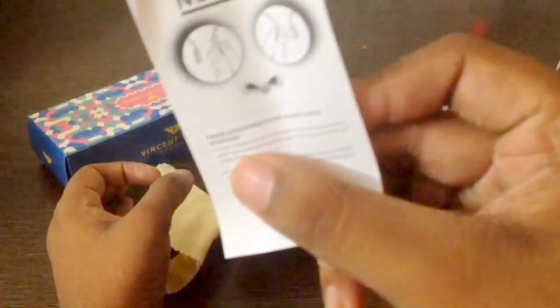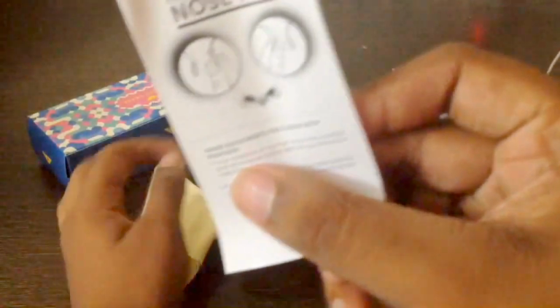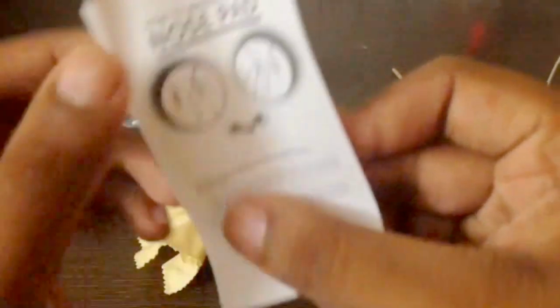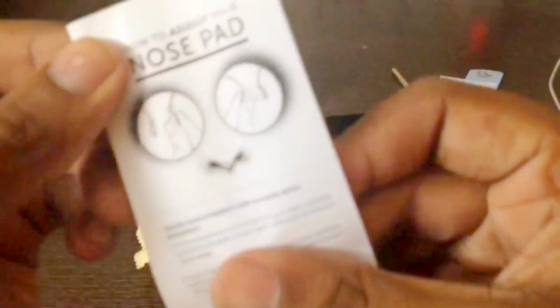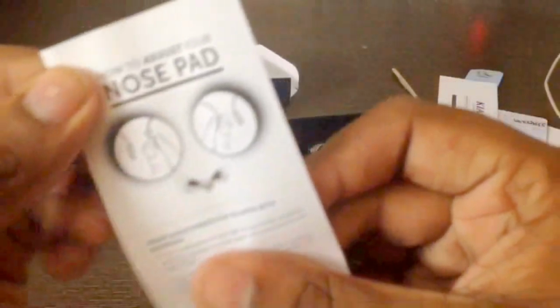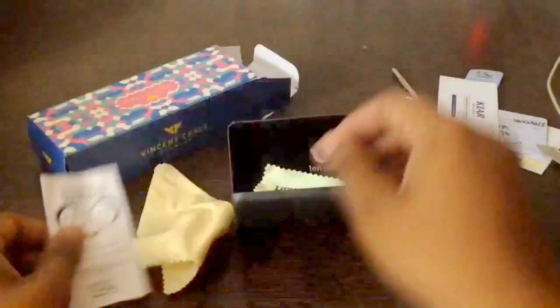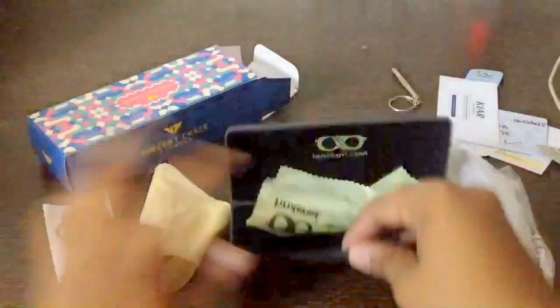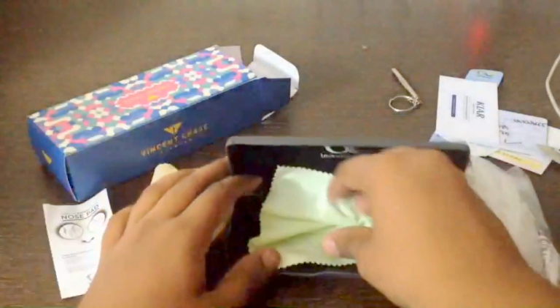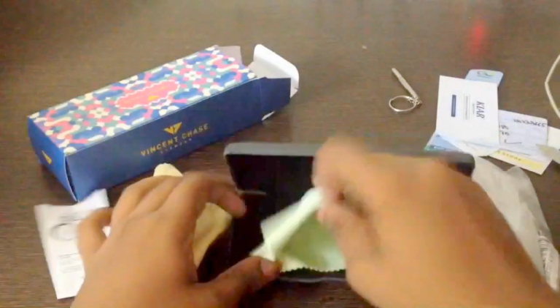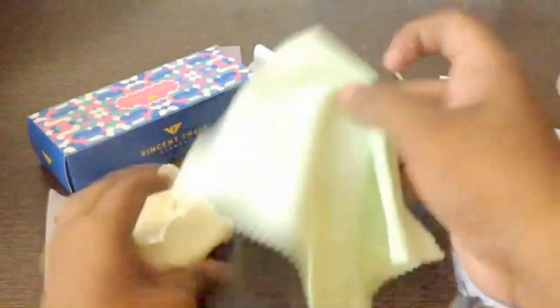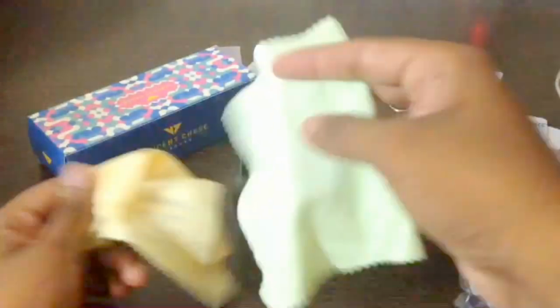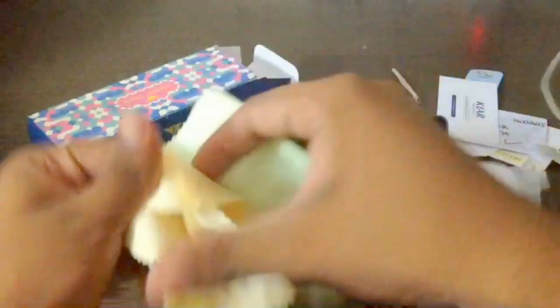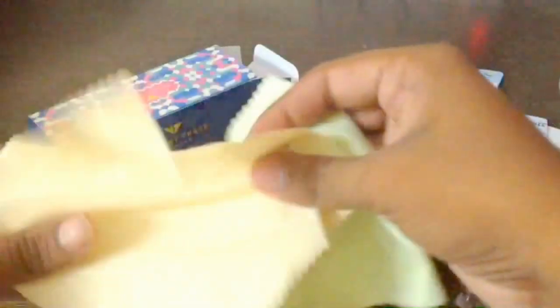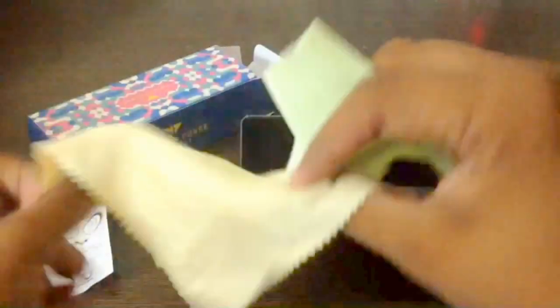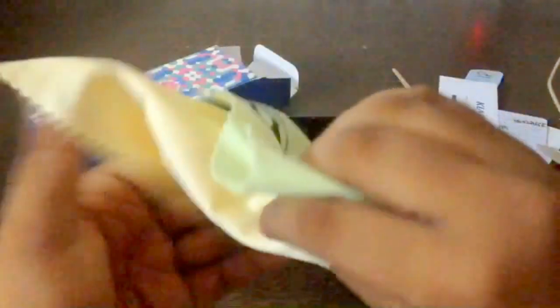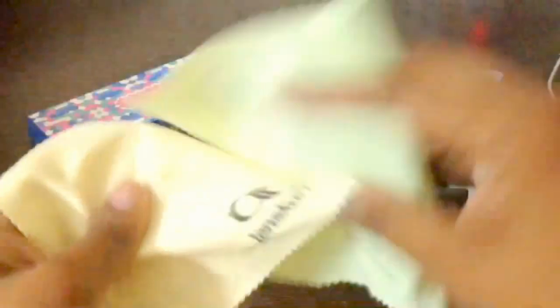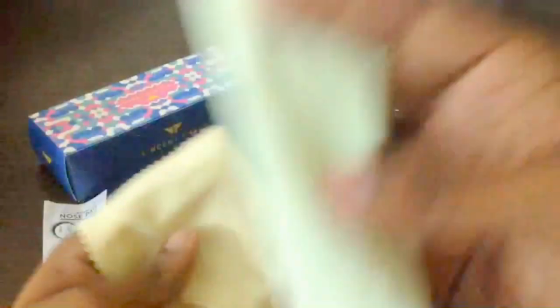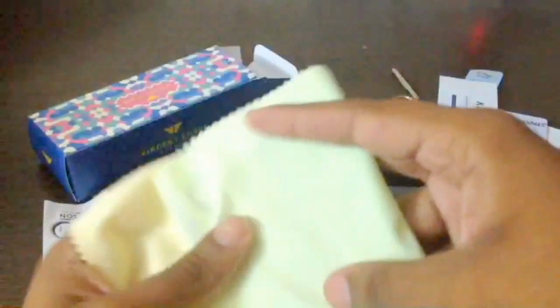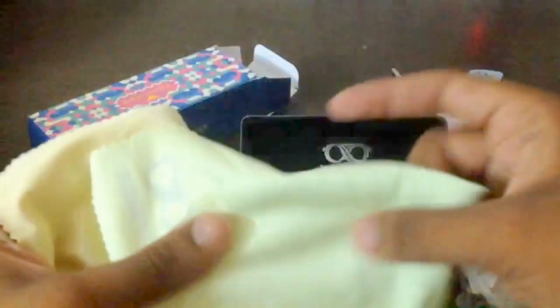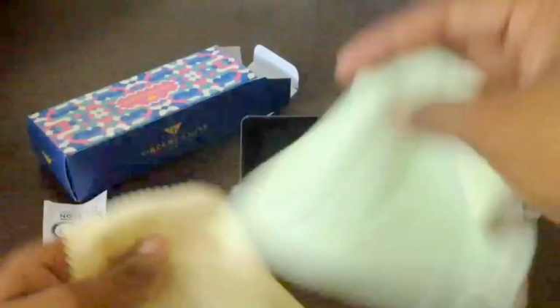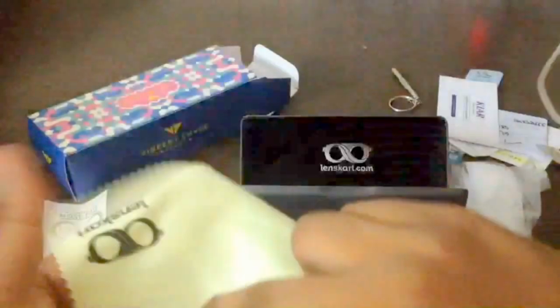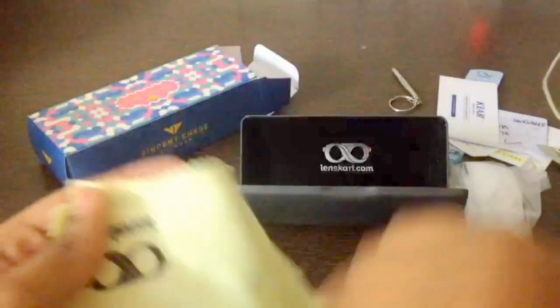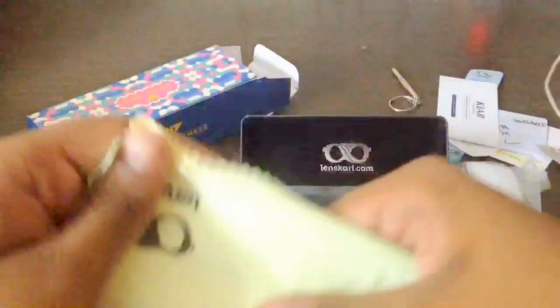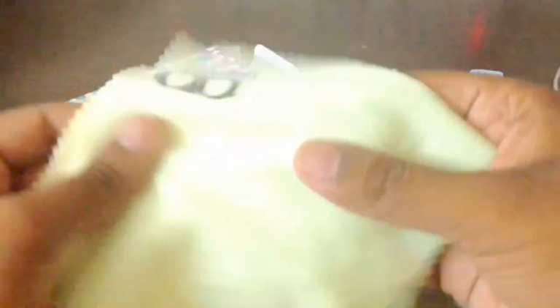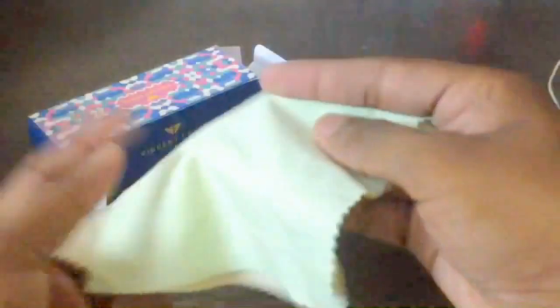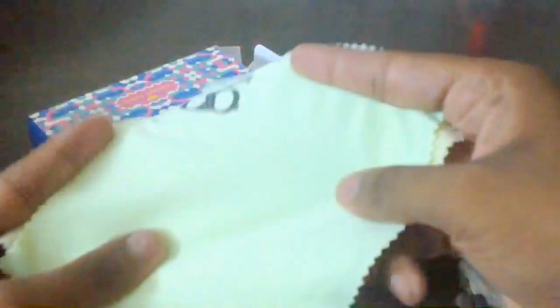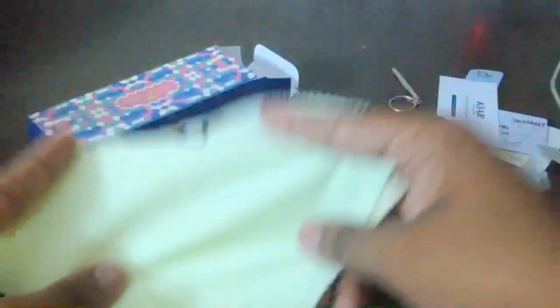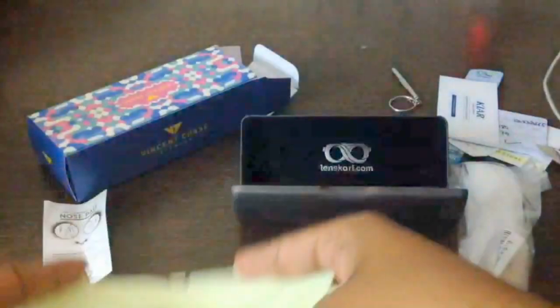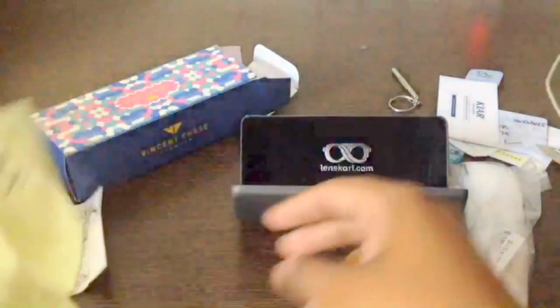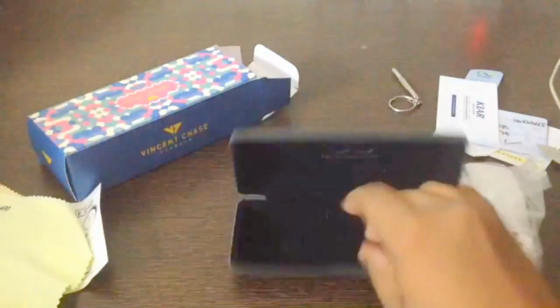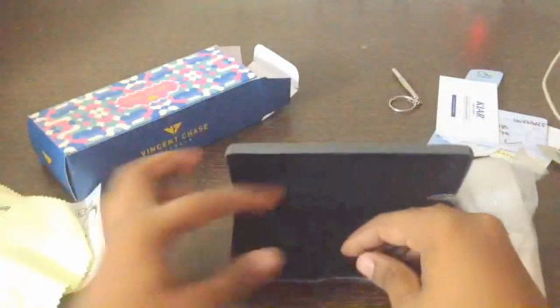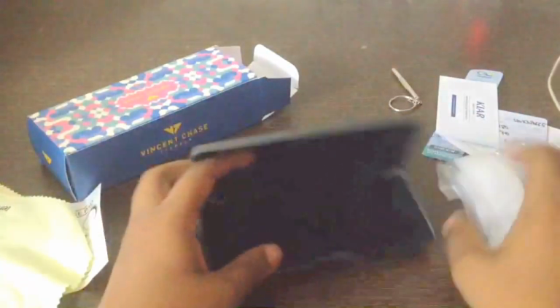It says instructions on how to adjust the nose pad, with two wipes and two cleaning cloths for the spectacles. They used to give one earlier.